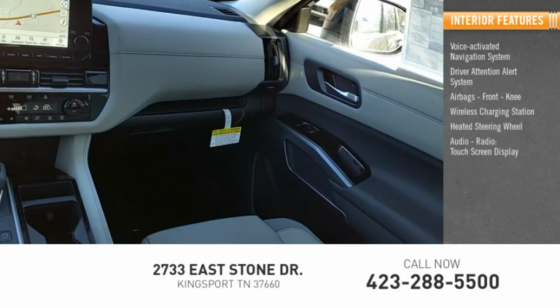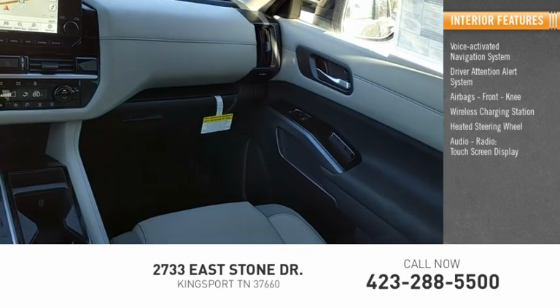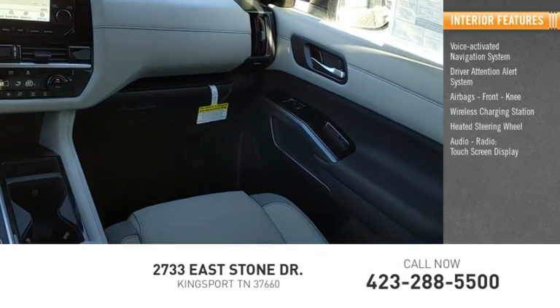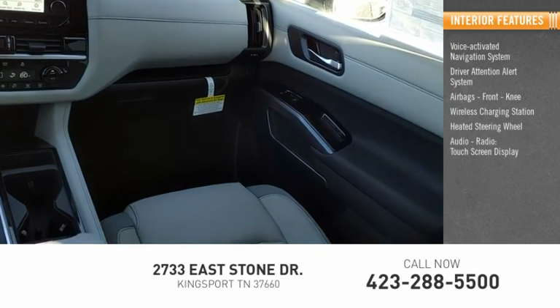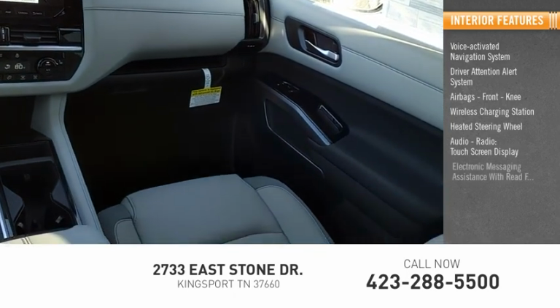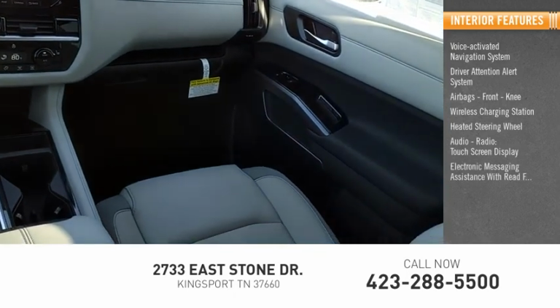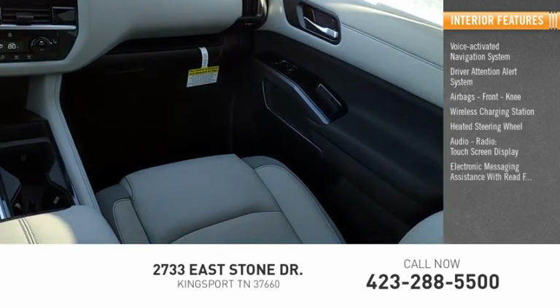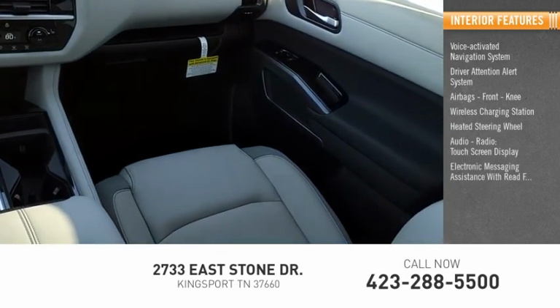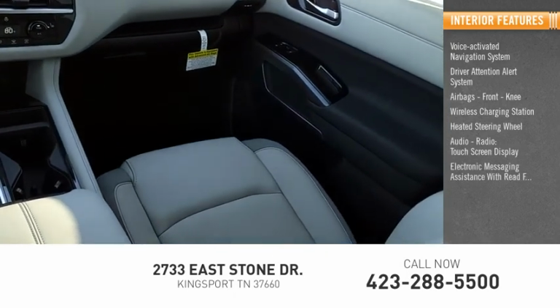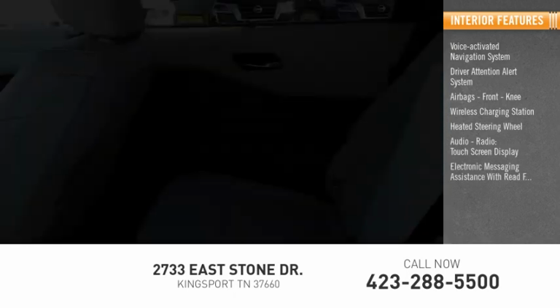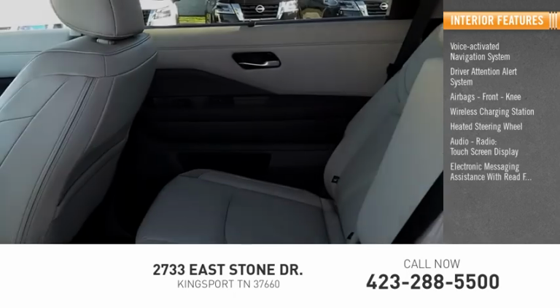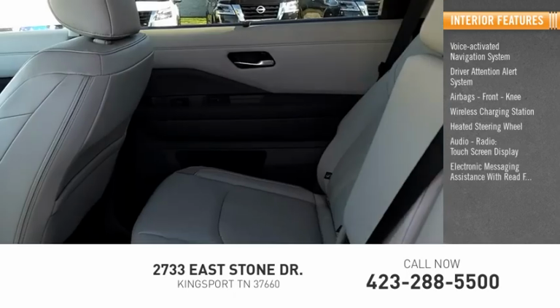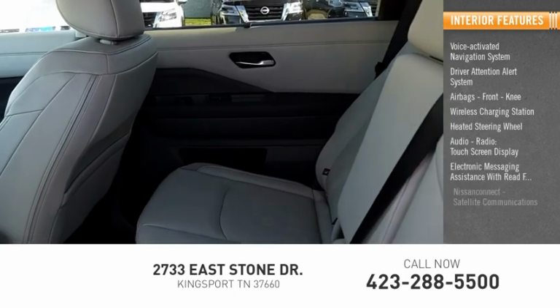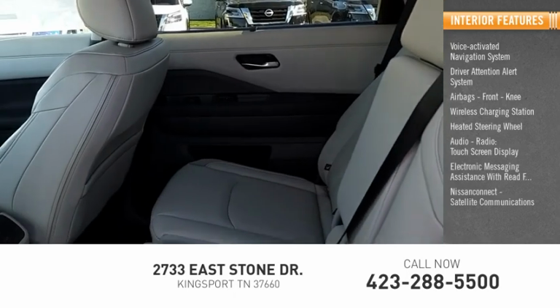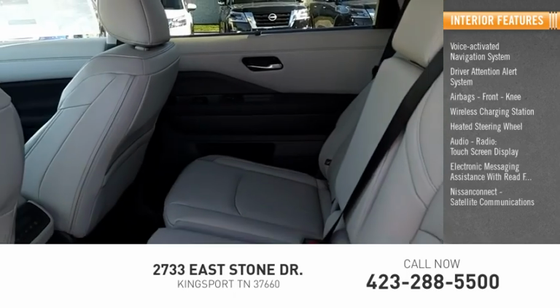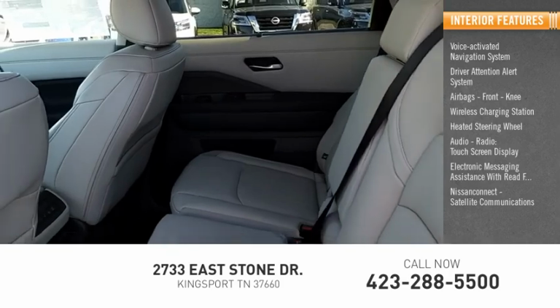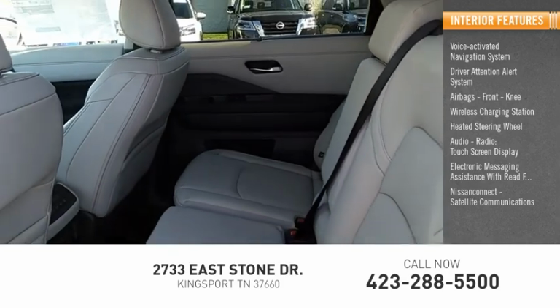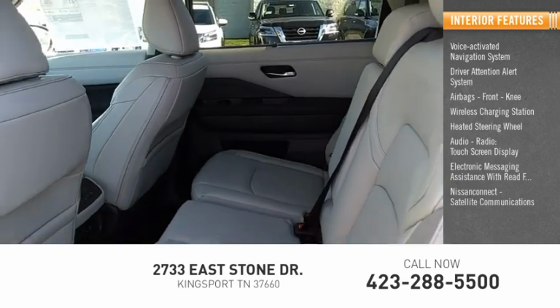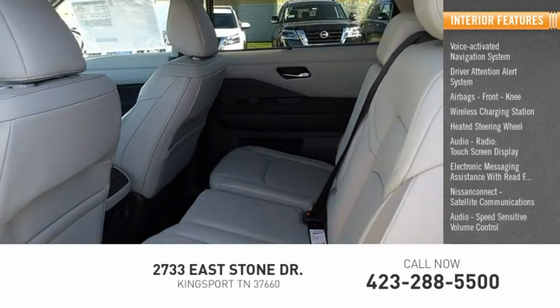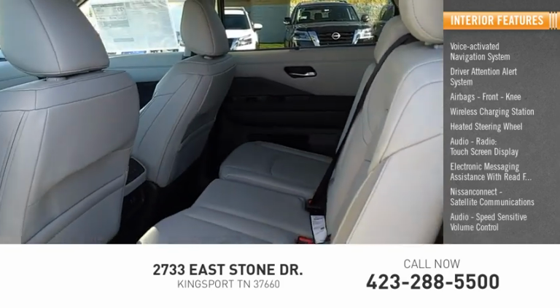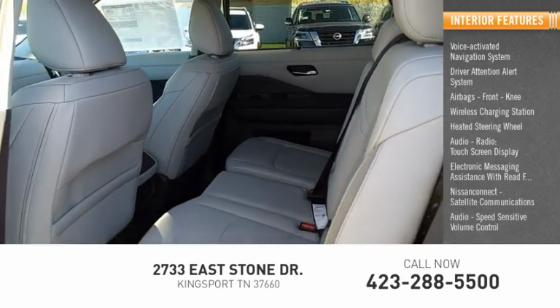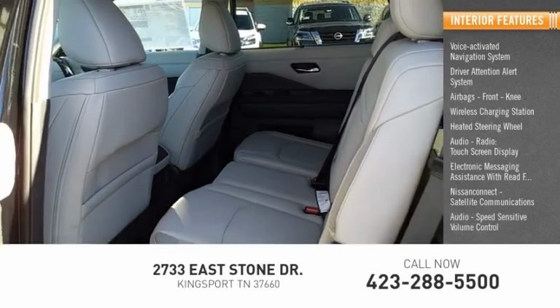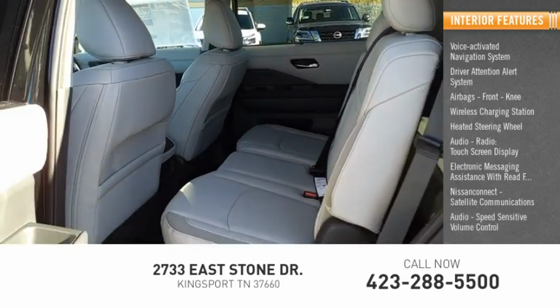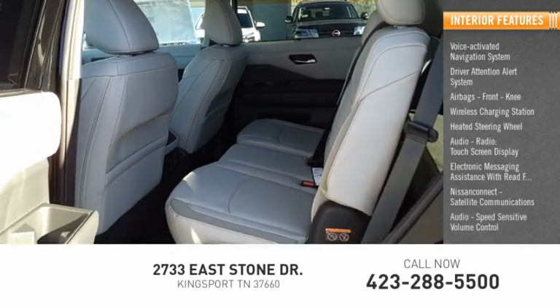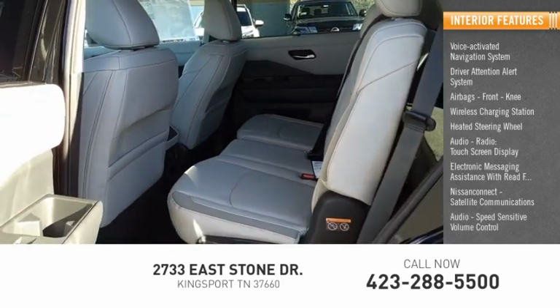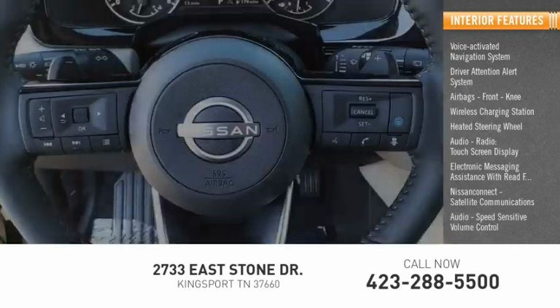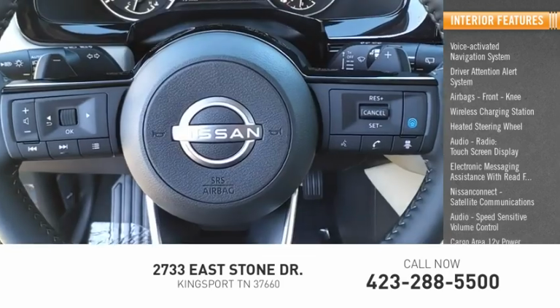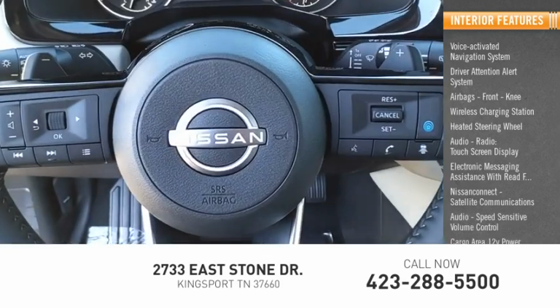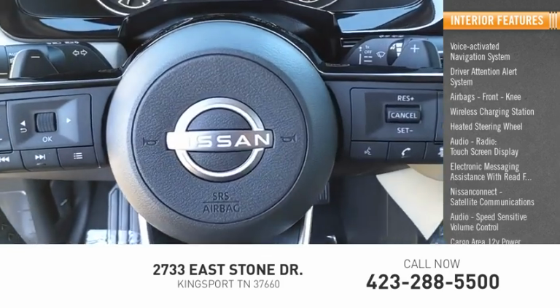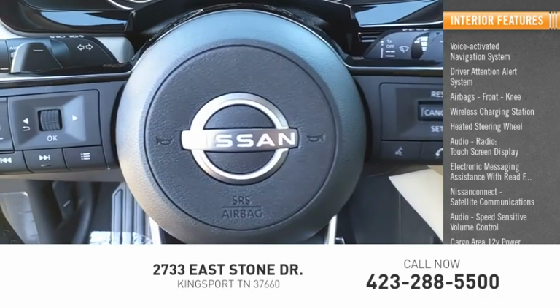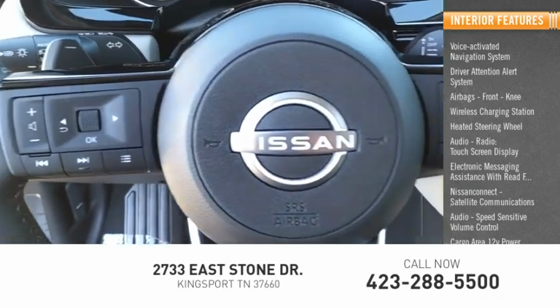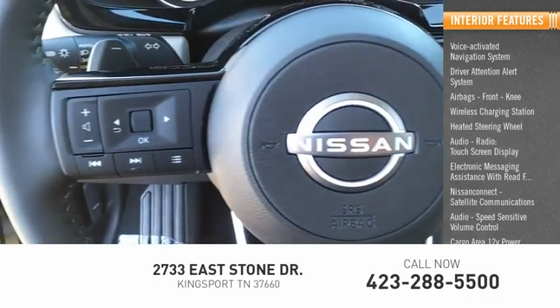Additional interior features include a touch screen display, electronic messaging assistance with read function, Nissan Connect, satellite communications, audio speed sensitive volume control, cargo area, and 12-volt power outlet.